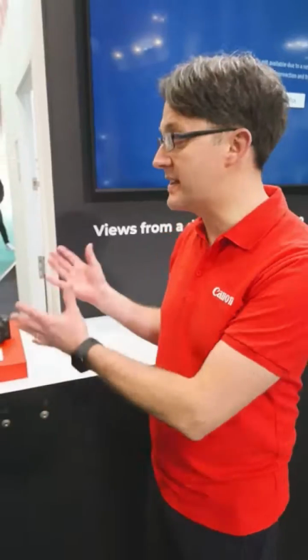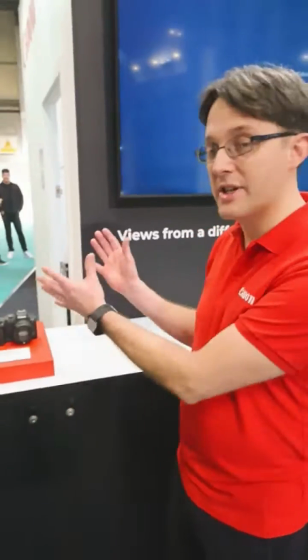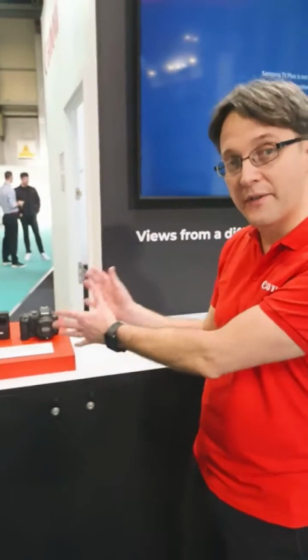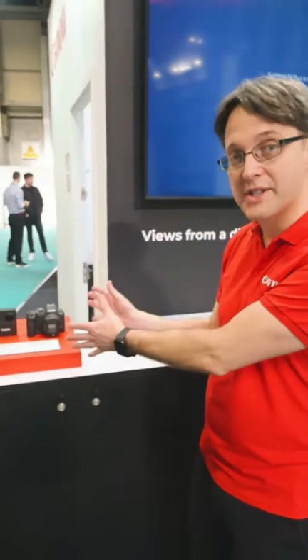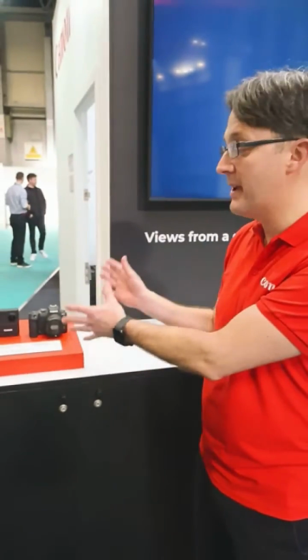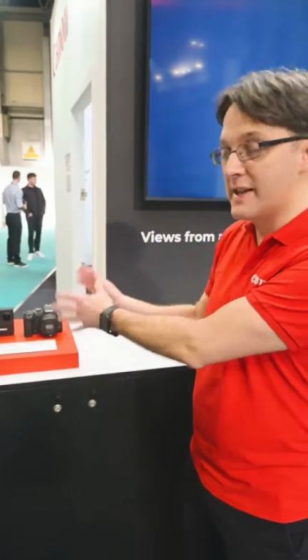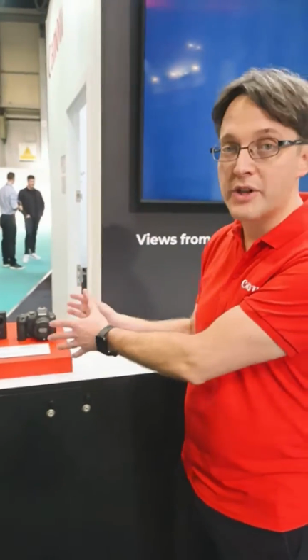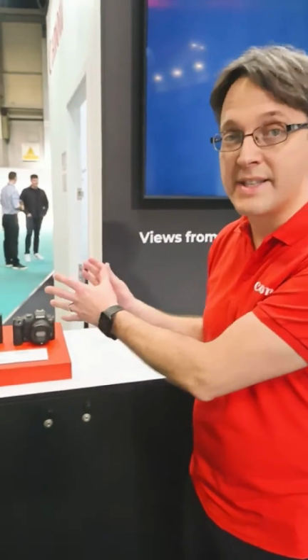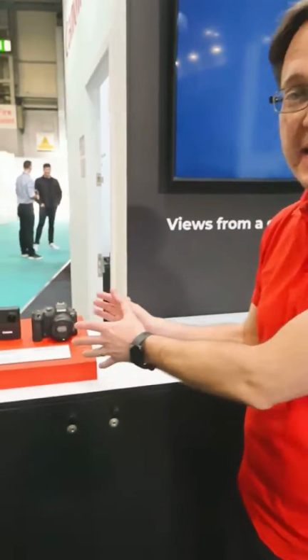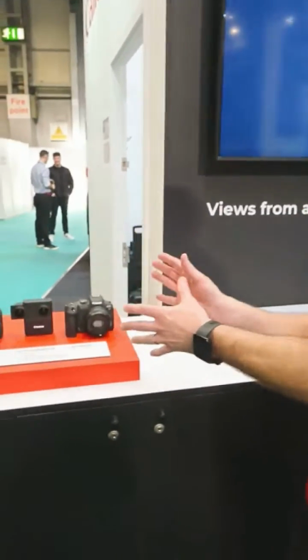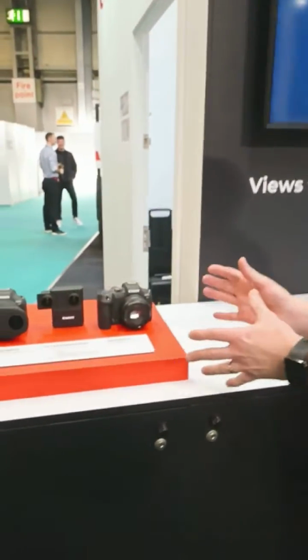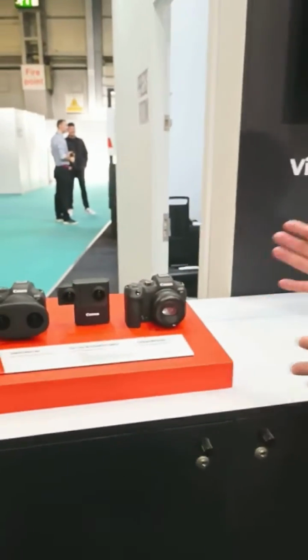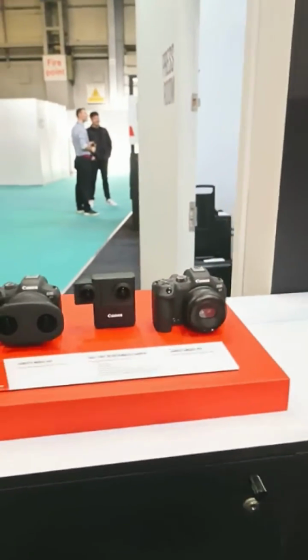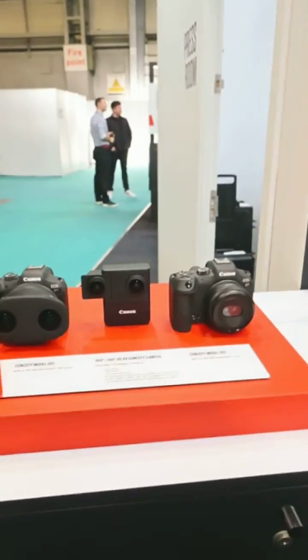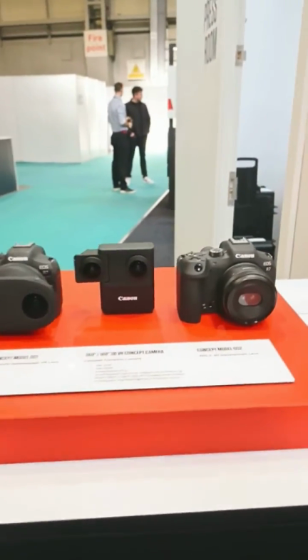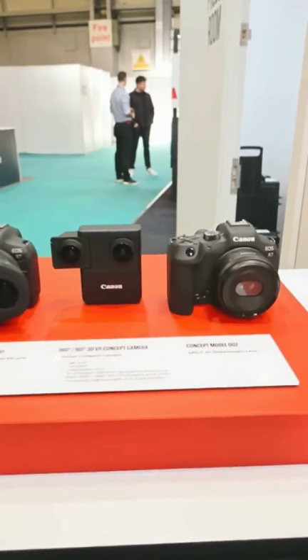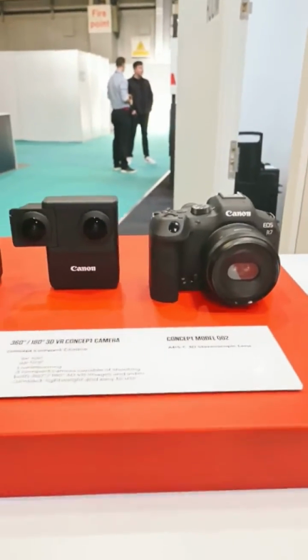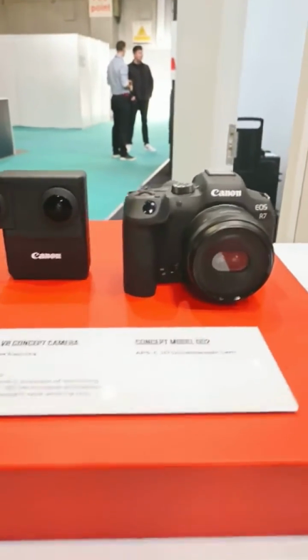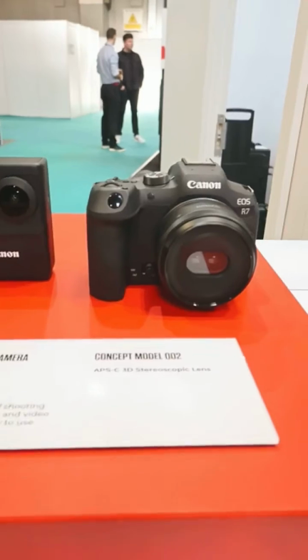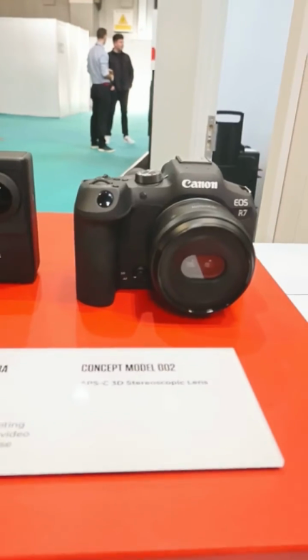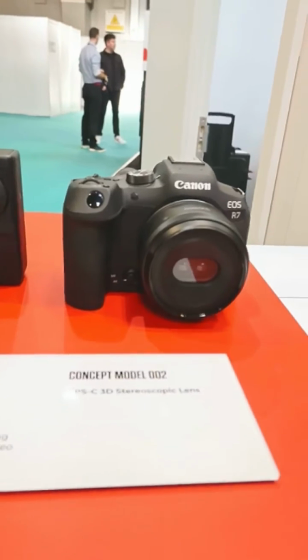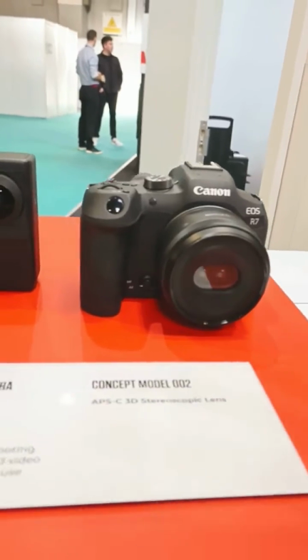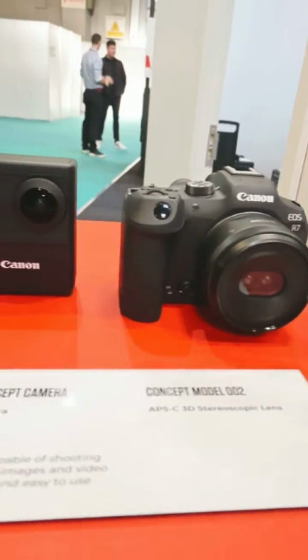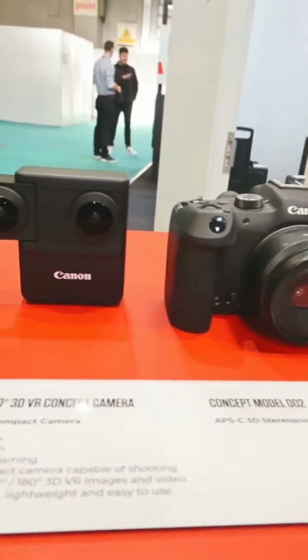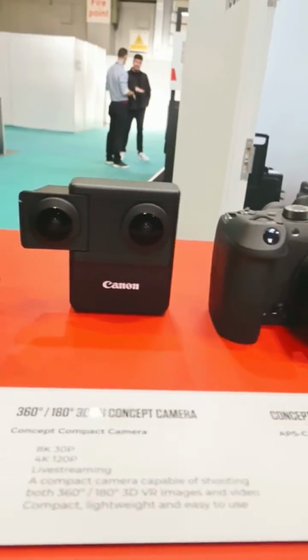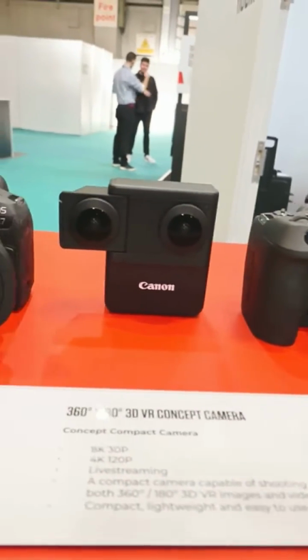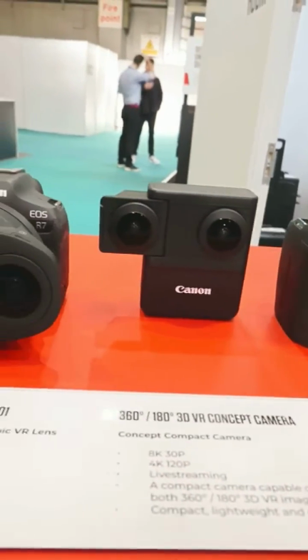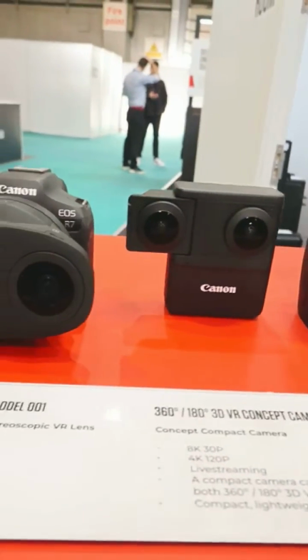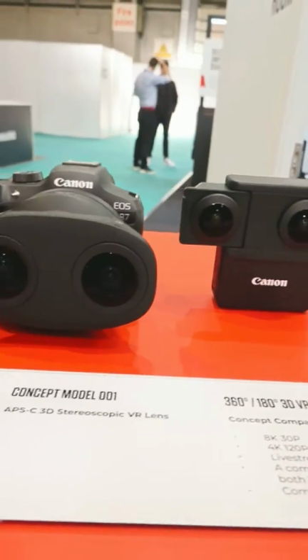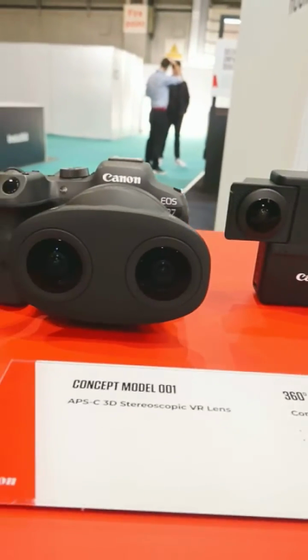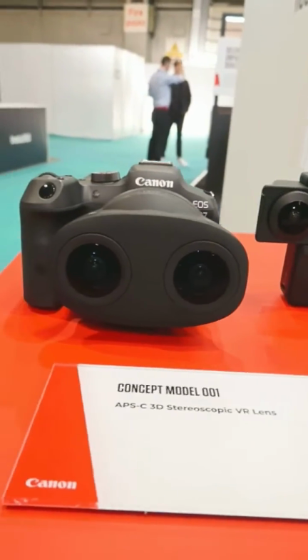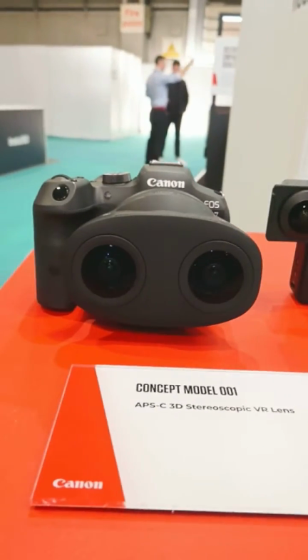These are actually the first time these products have been seen in the UK — in fact, it might be the first time they've been seen in Europe. And what we've got here are some concept models that we're really excited about.